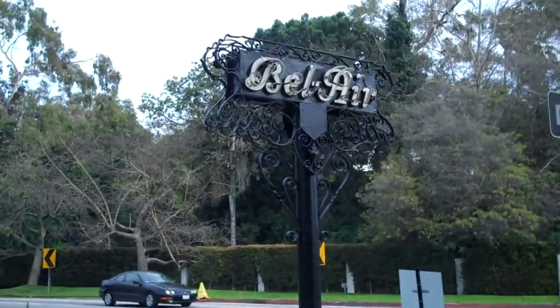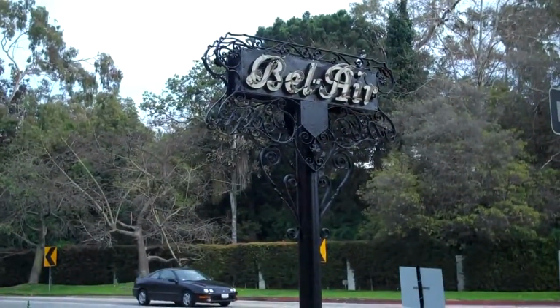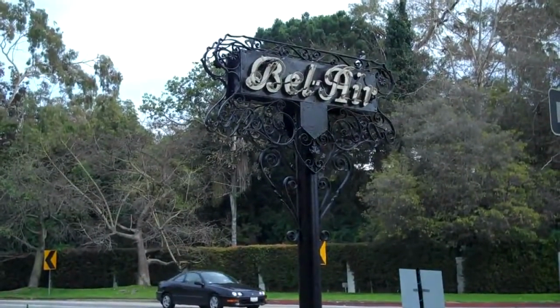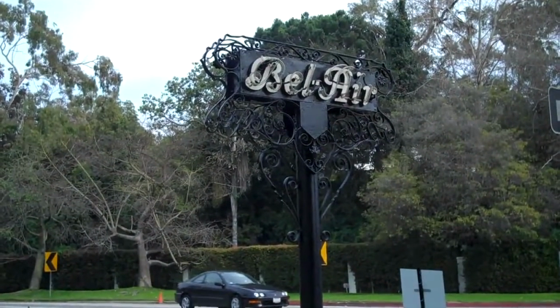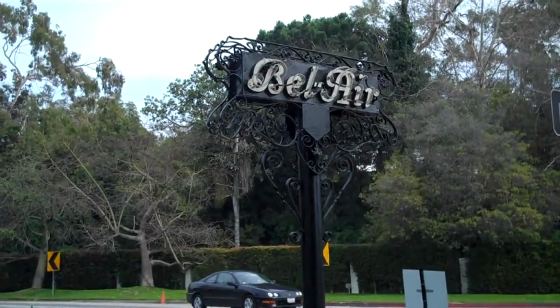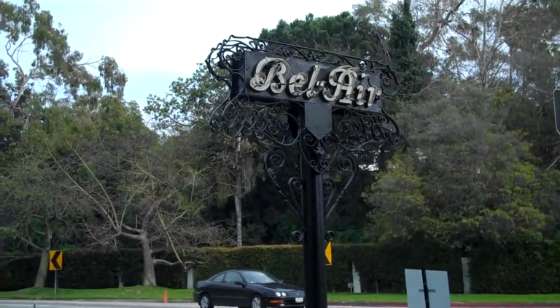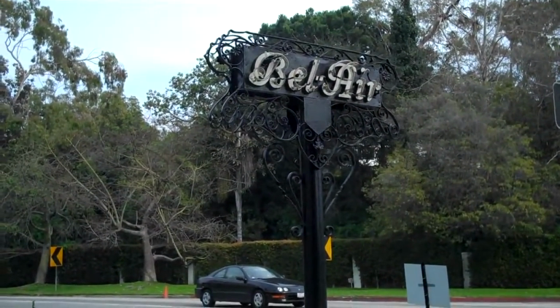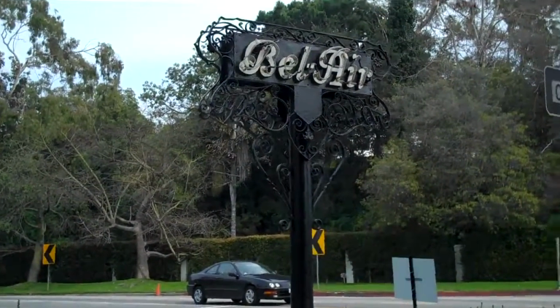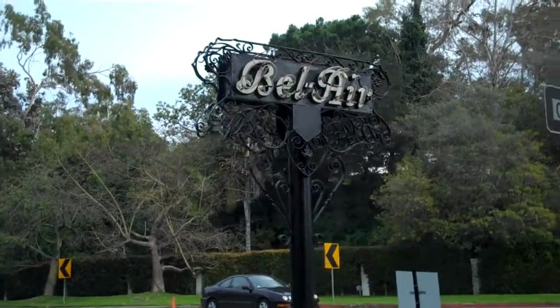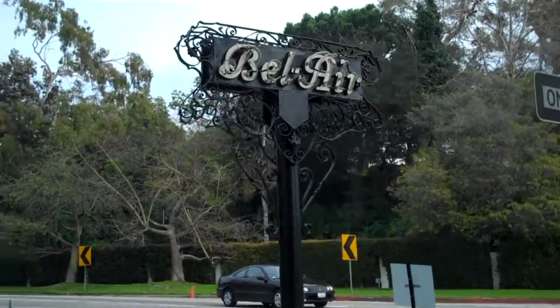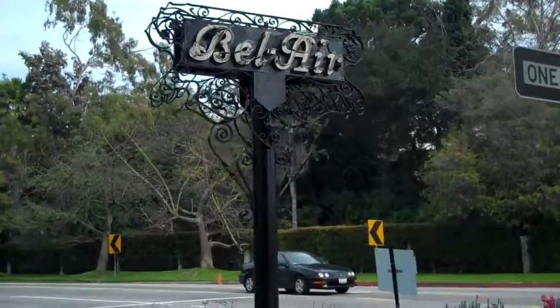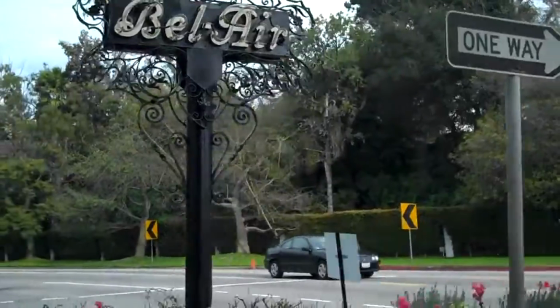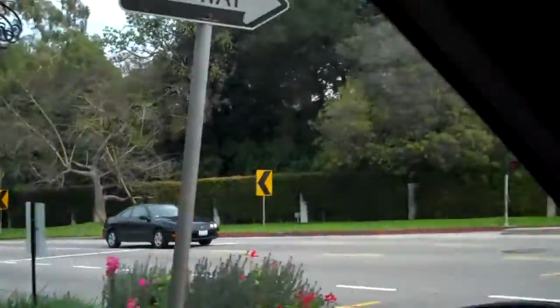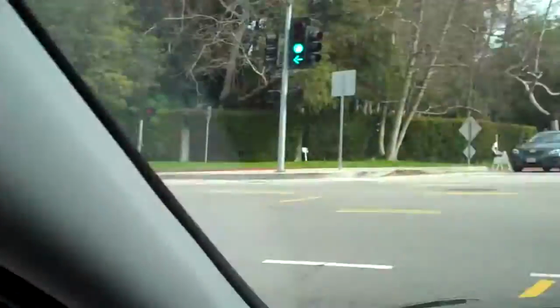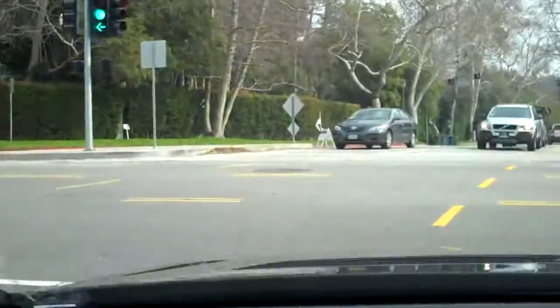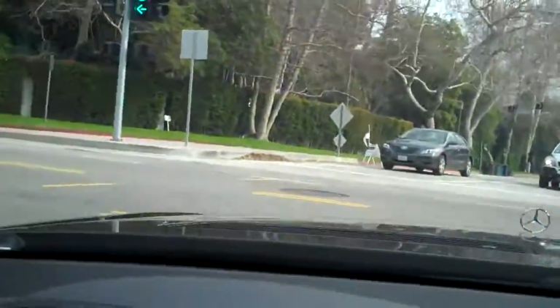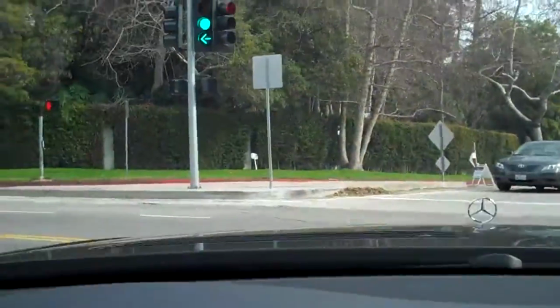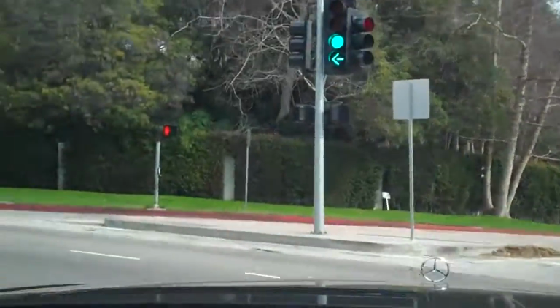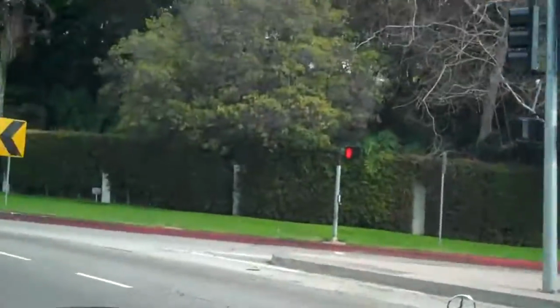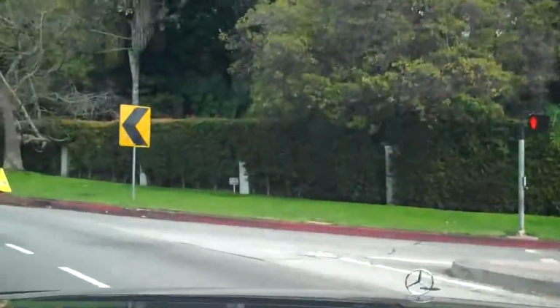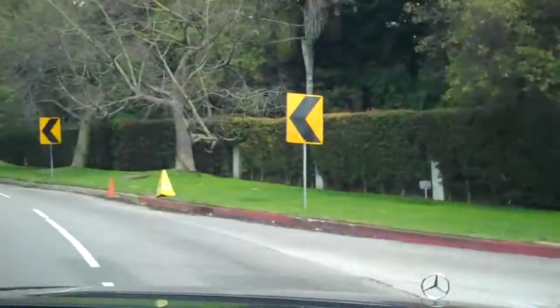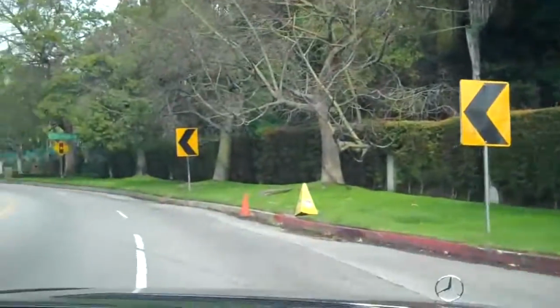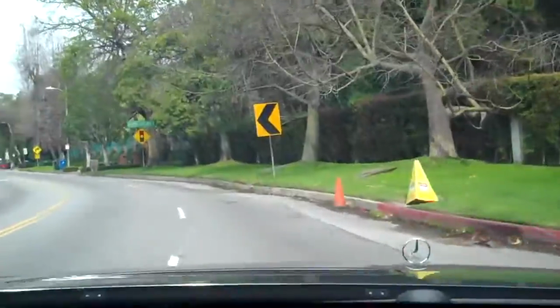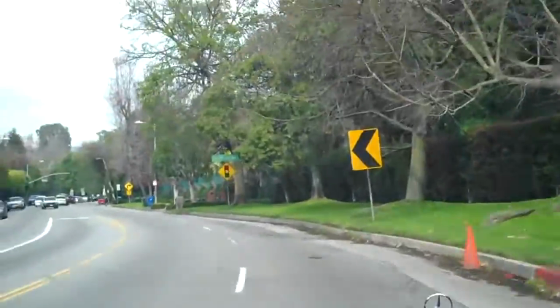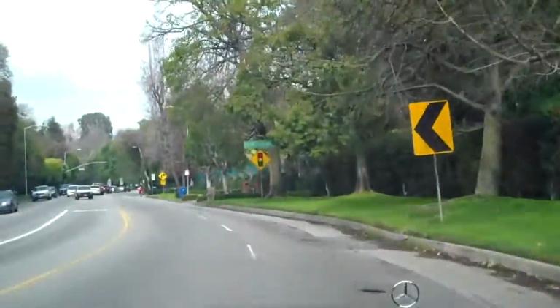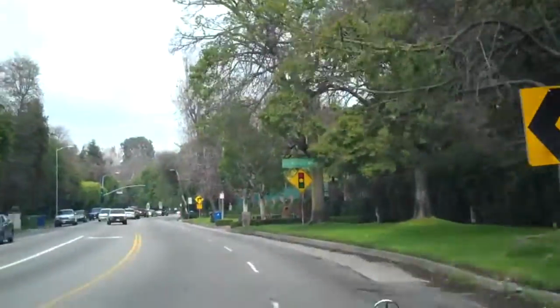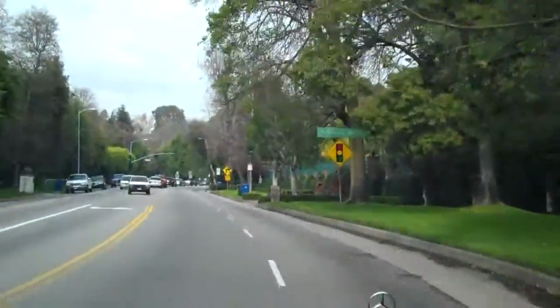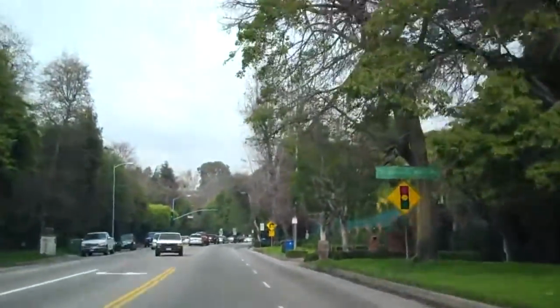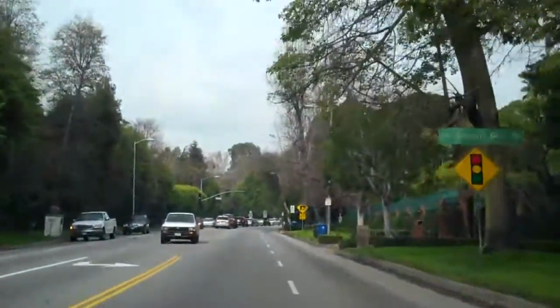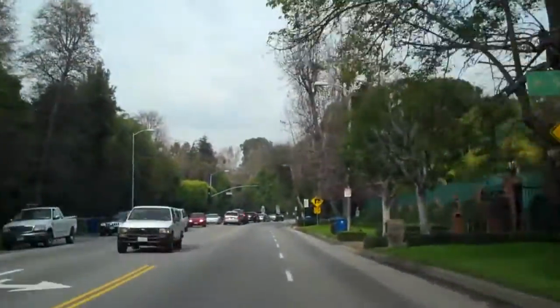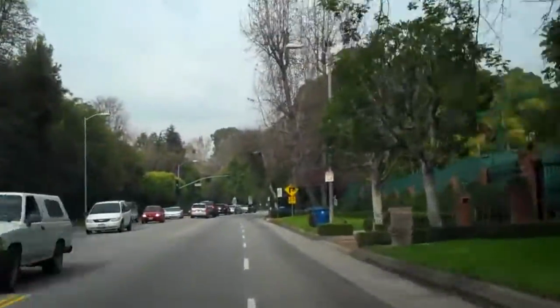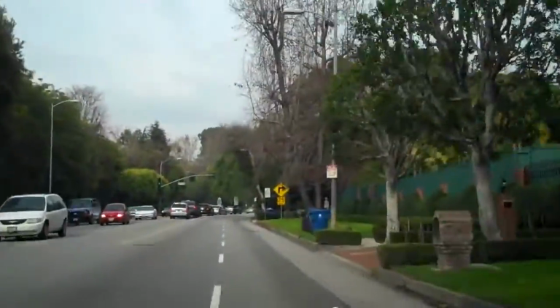Christophe Chou from the Christophe Chou Real Estate Group here at Coldwell Banker Beverly Hills, taking you now from Bel Air, the exit of the Bel Air Eastgate, and we're heading towards Beverly Hills. I'm going to give you a little riding tour of Sunset Boulevard between Bel Air and Beverly Hills.